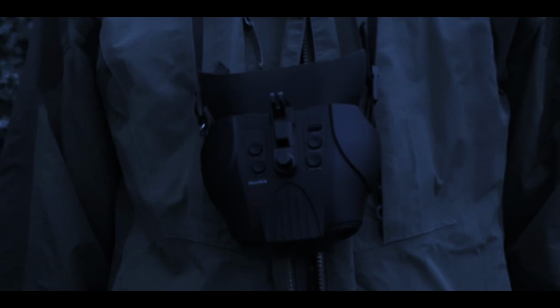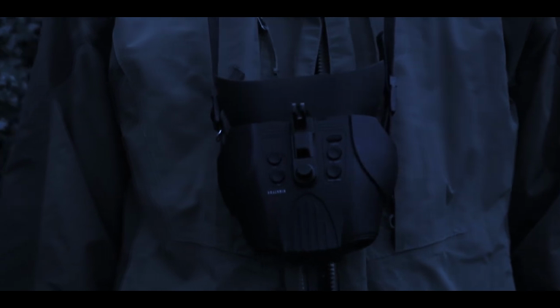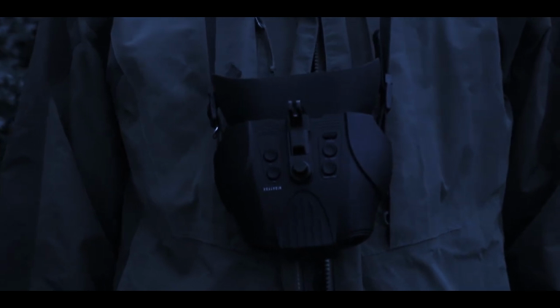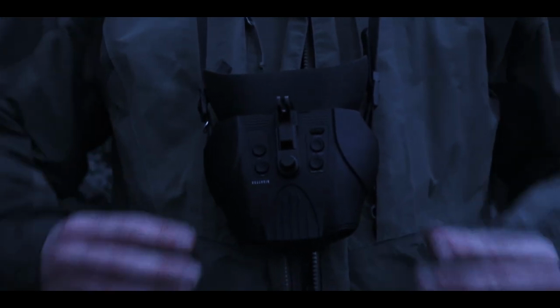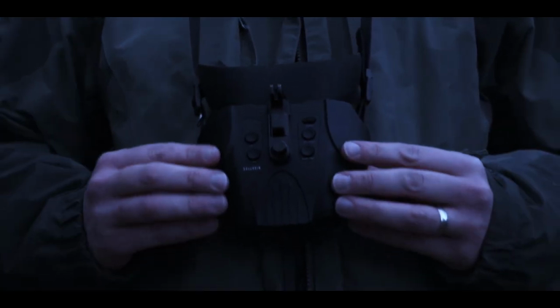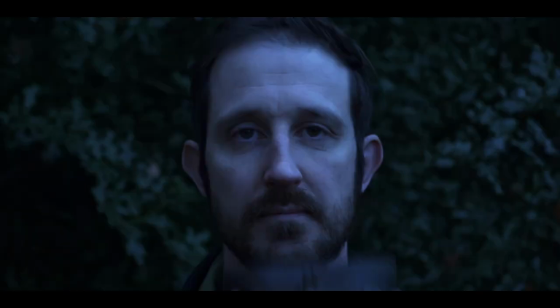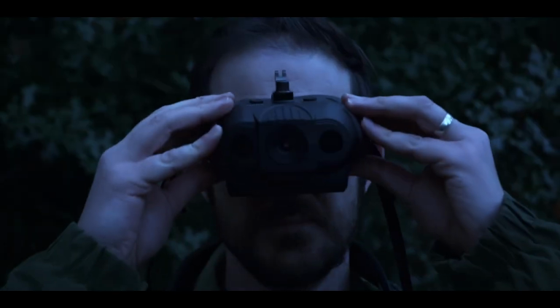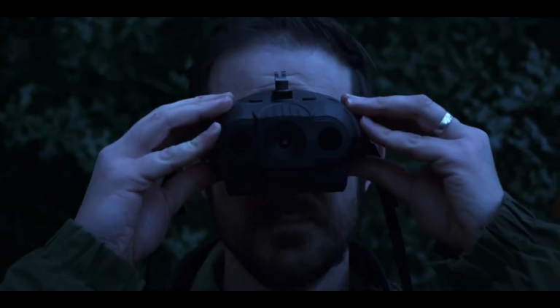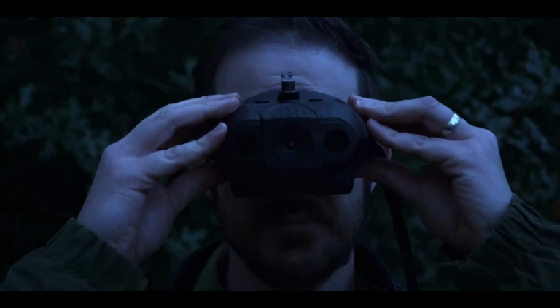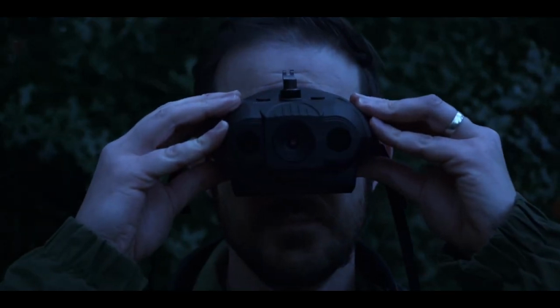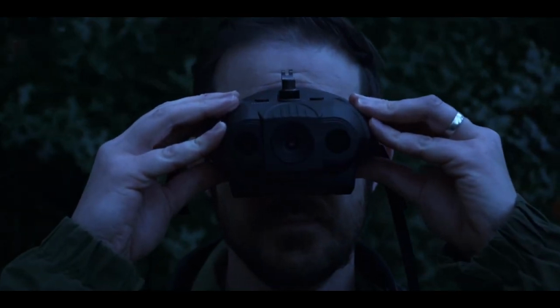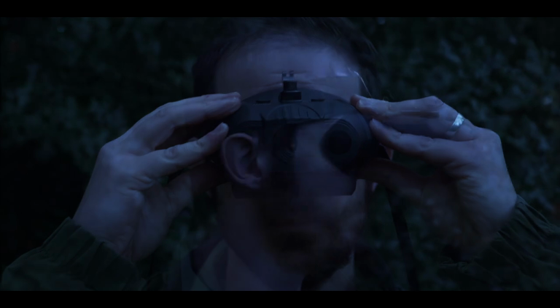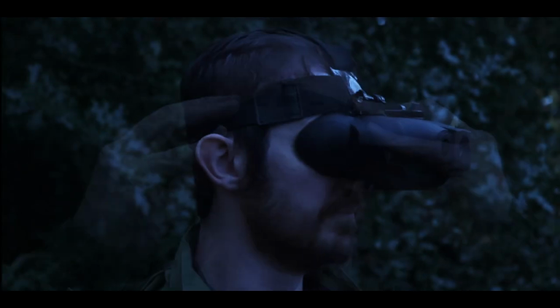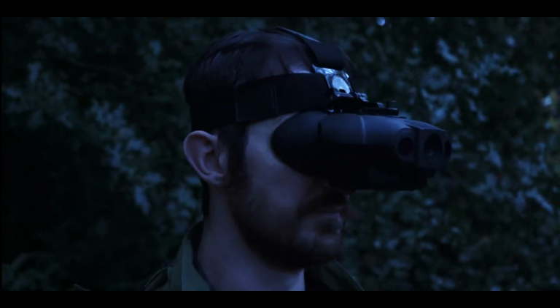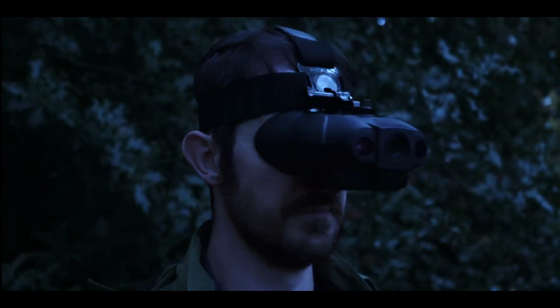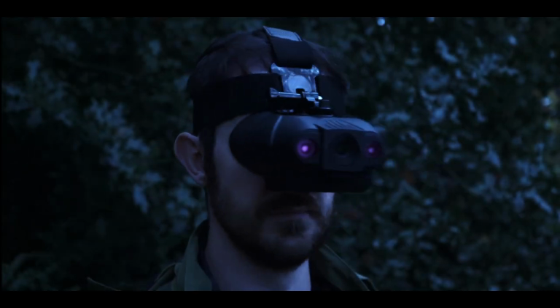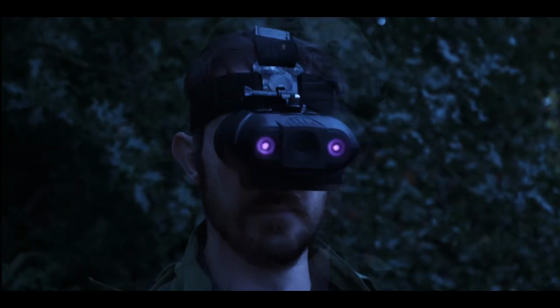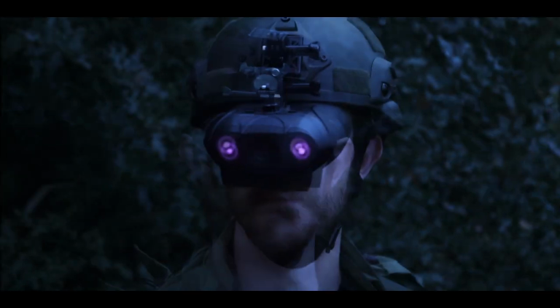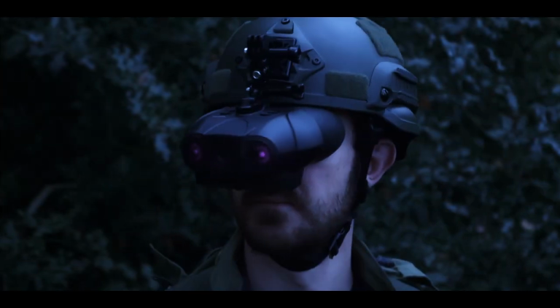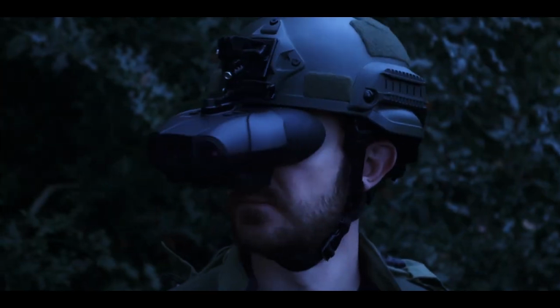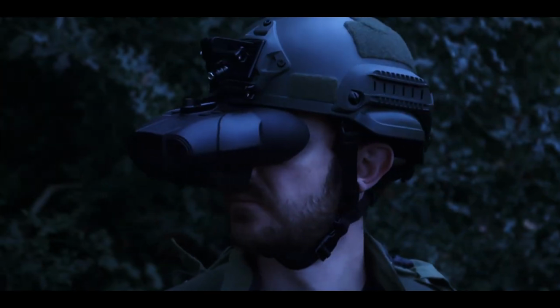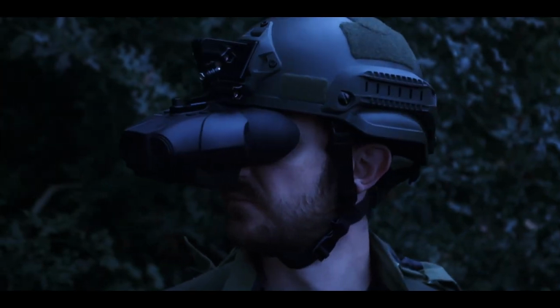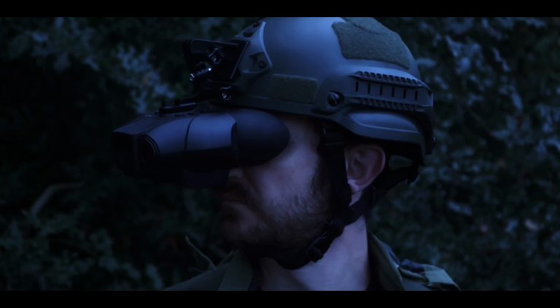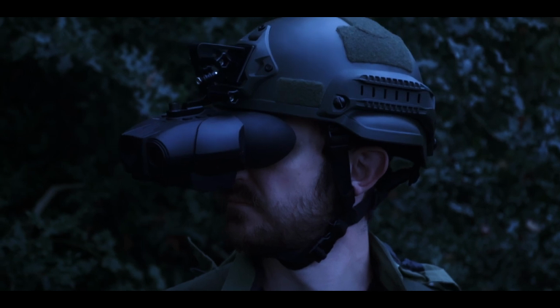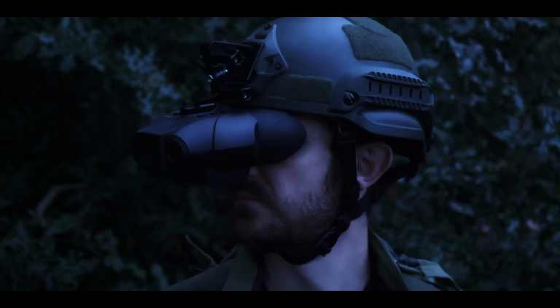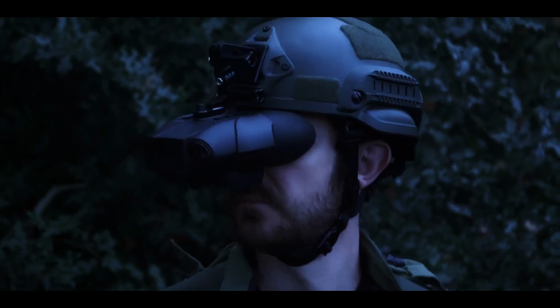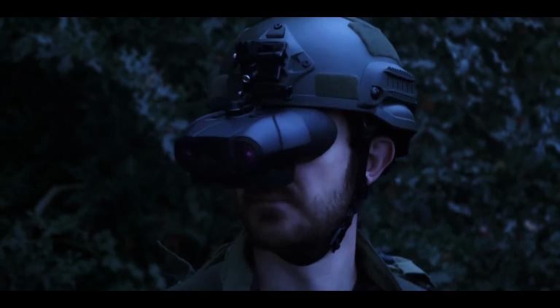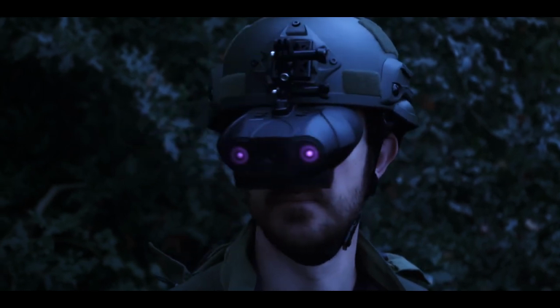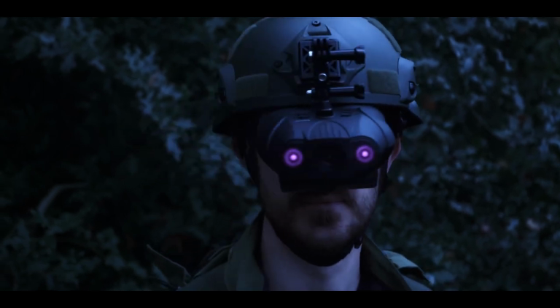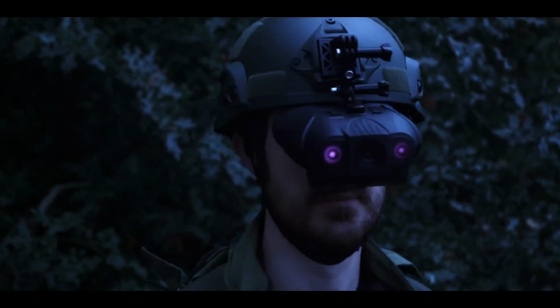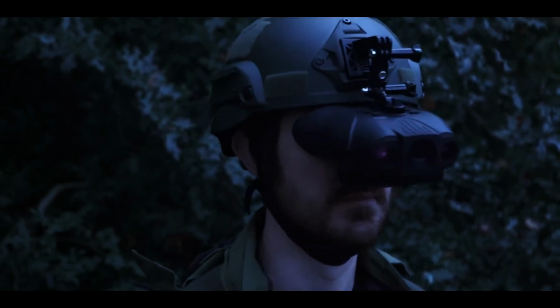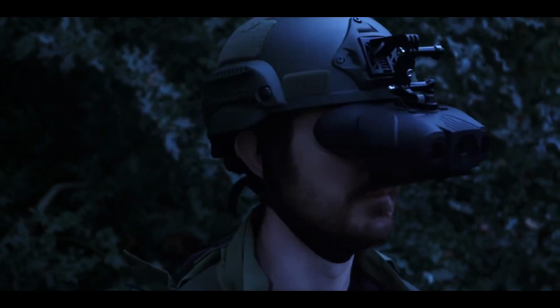The Nightvox Red is a digital night vision goggle which has the ability to record HD video with sound. It is optimised for tactical helmet mounting thanks to its 1x optical magnification, 2x digital zoom, and a covert infrared LED.